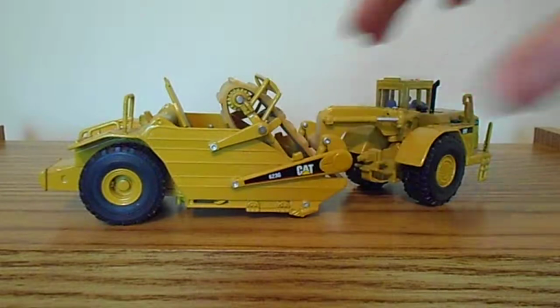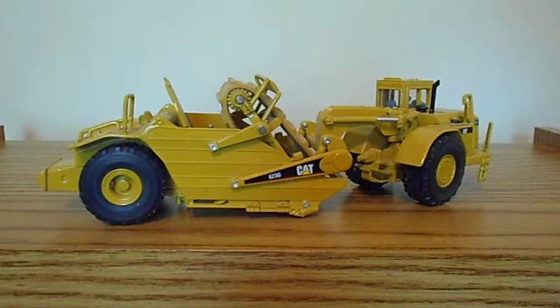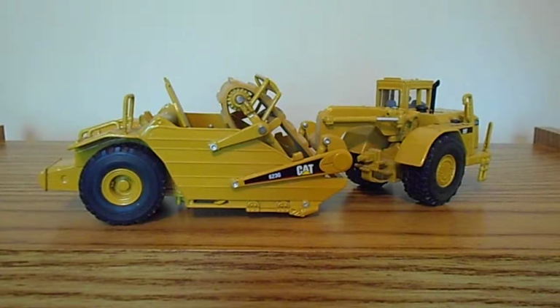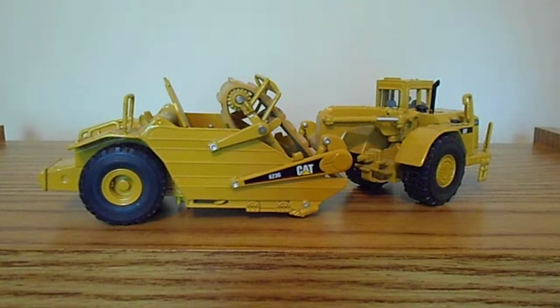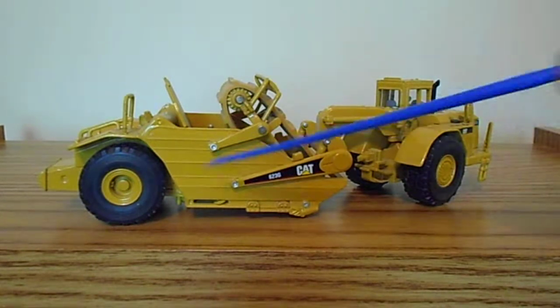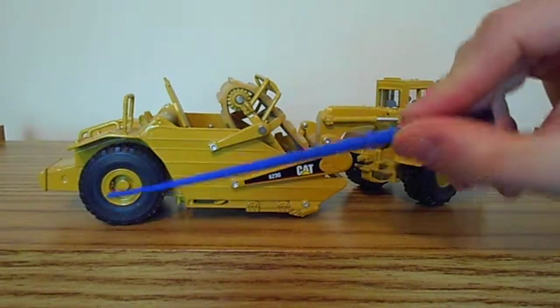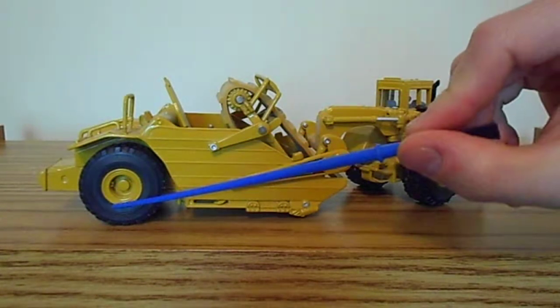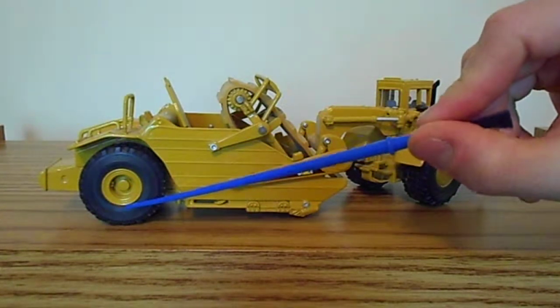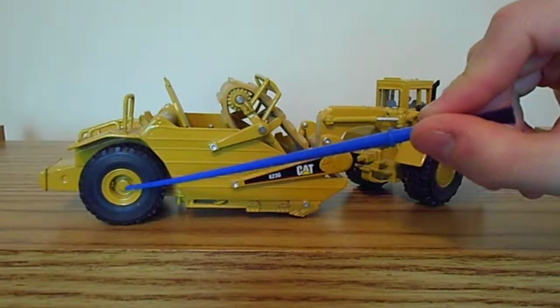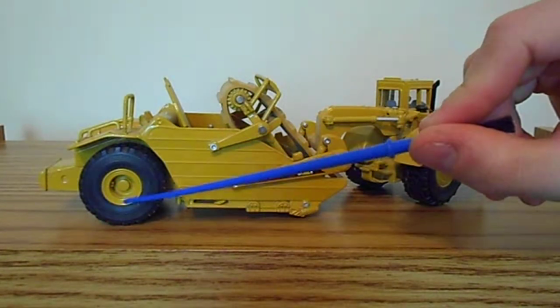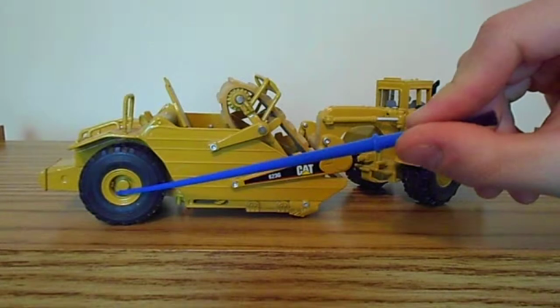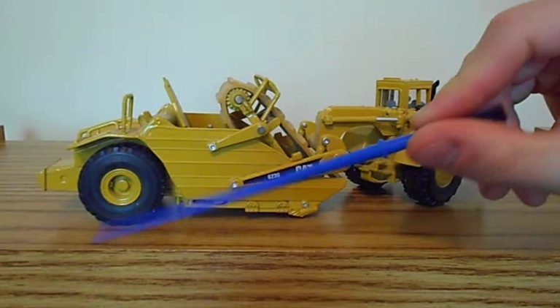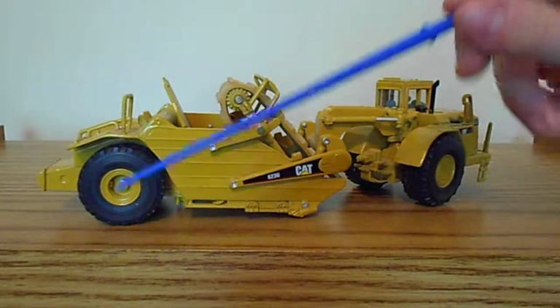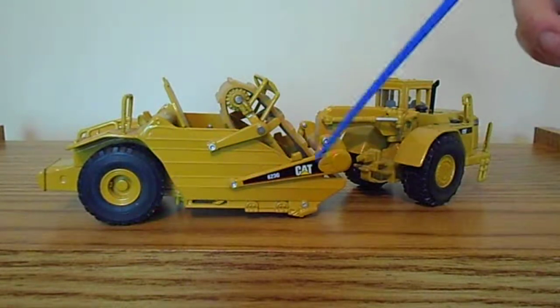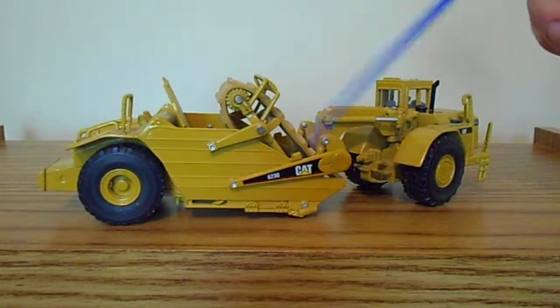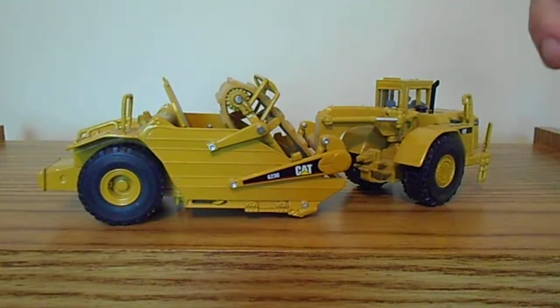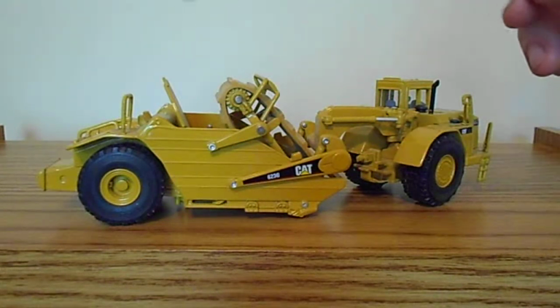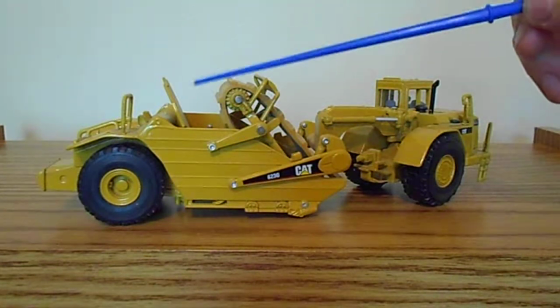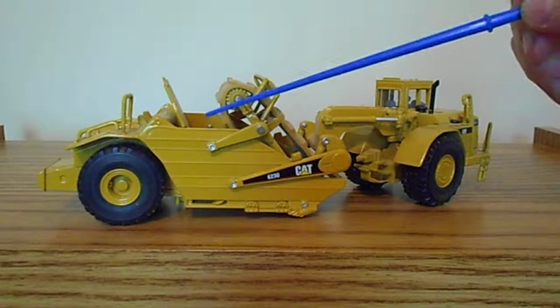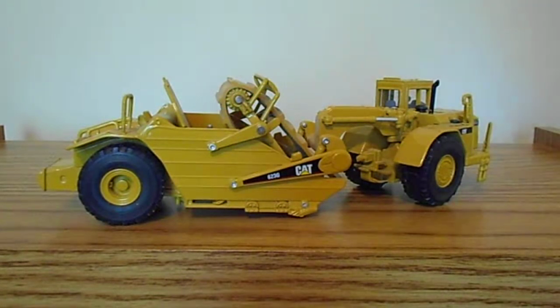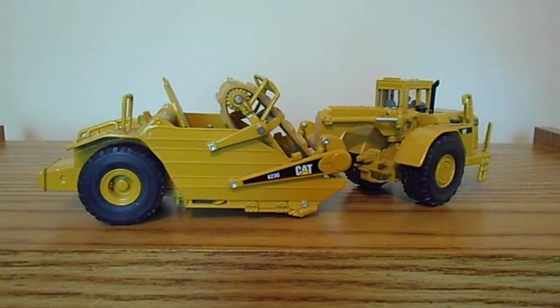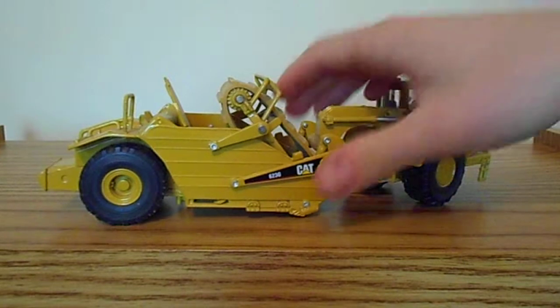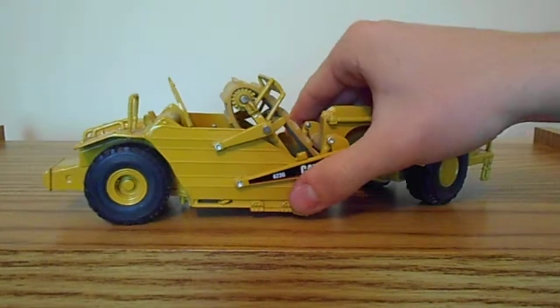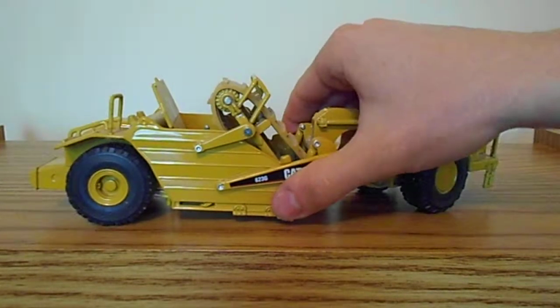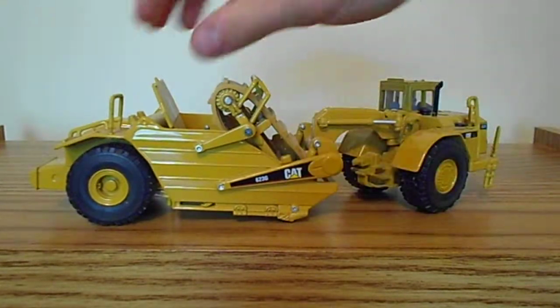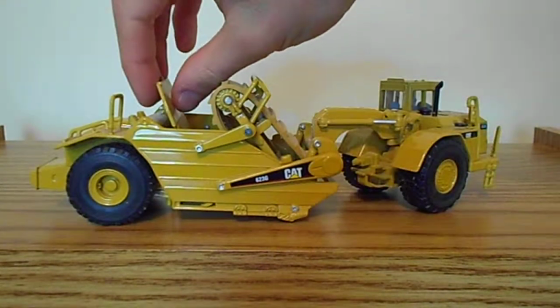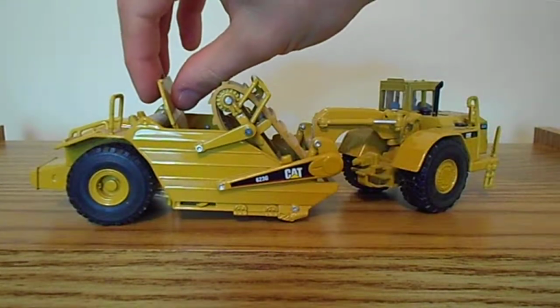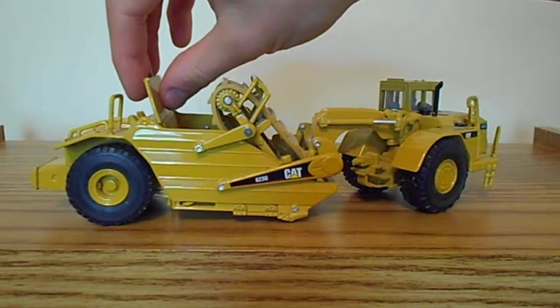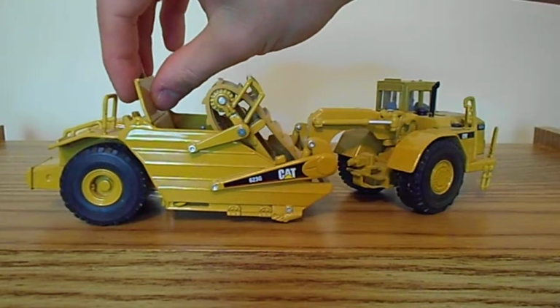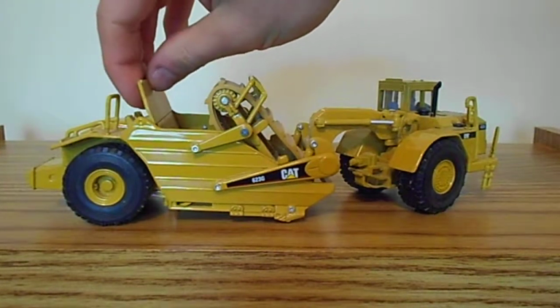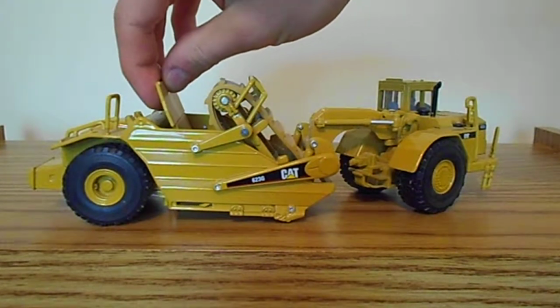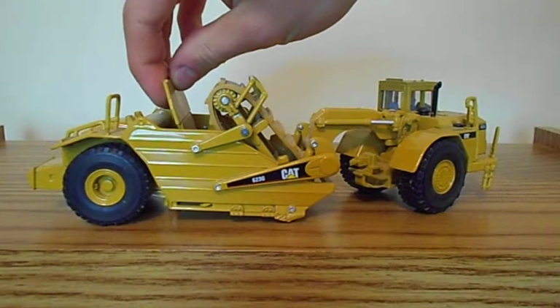Coming over here you have your rear wheel hubs, which are properly inset since they're not drive tires. You've got your ejector — not the elevator, but your ejector — which can move back and forth.